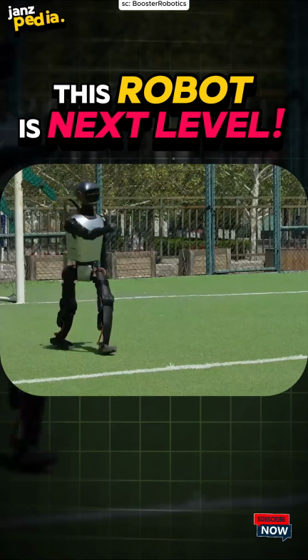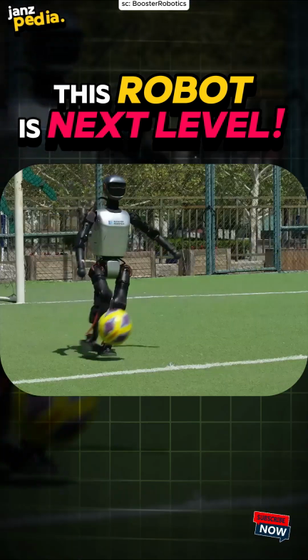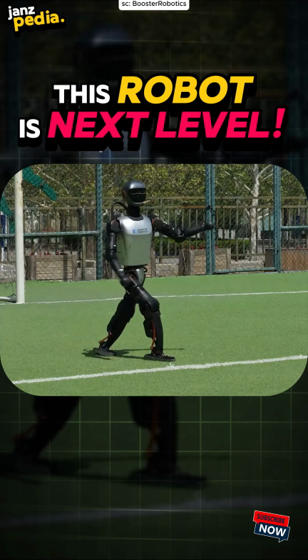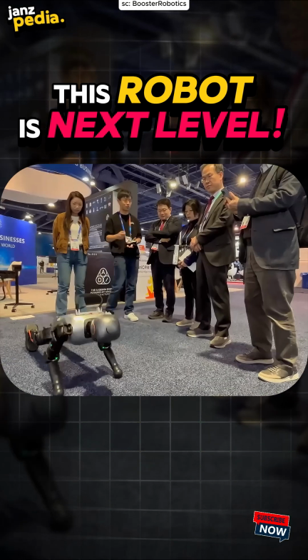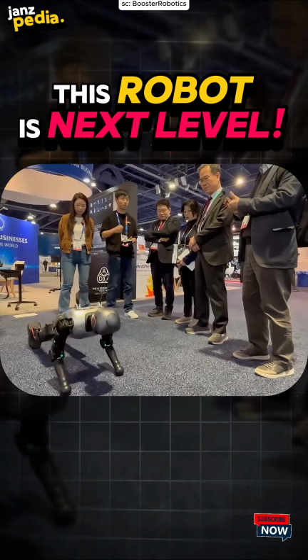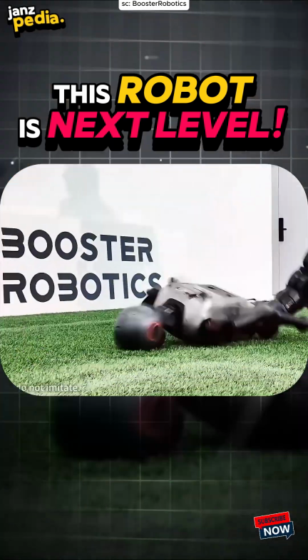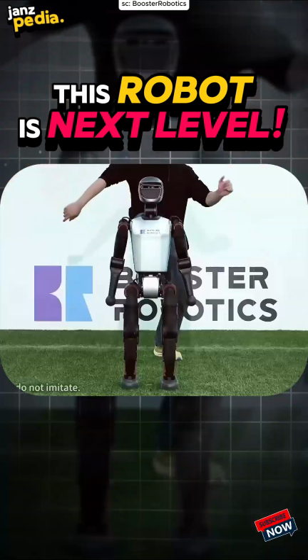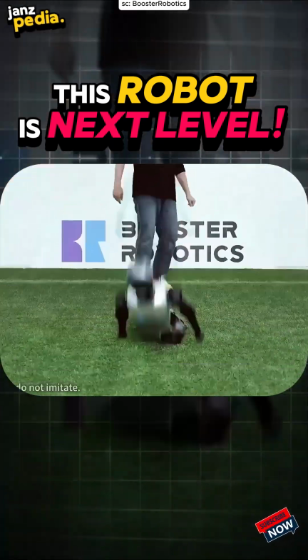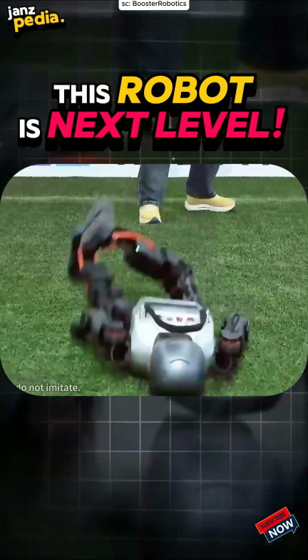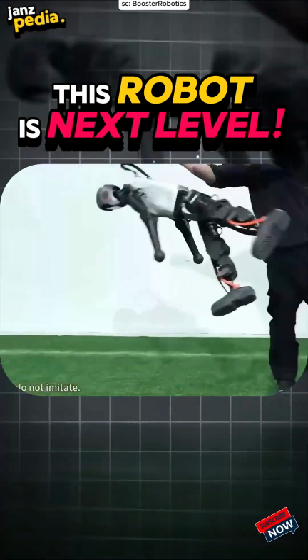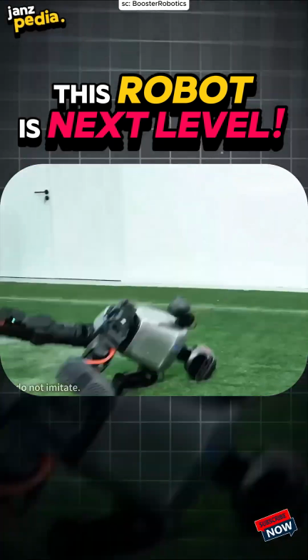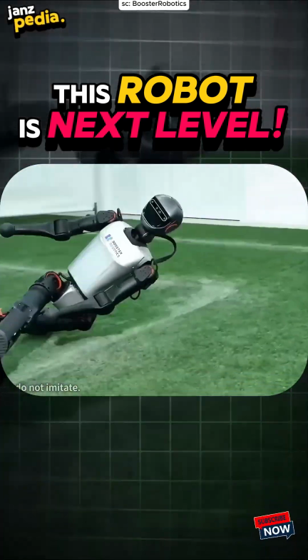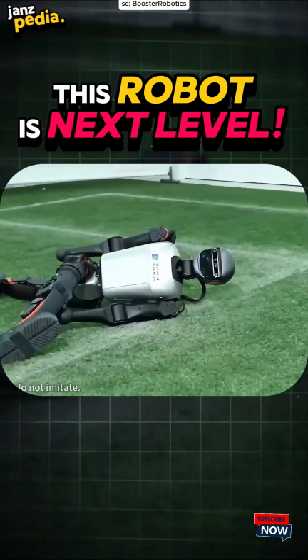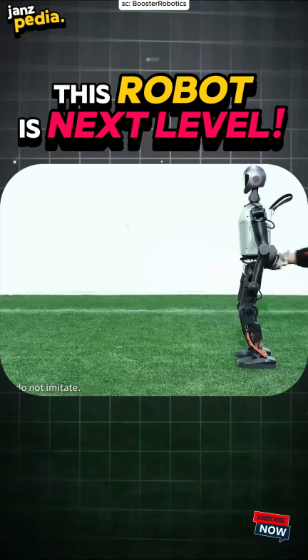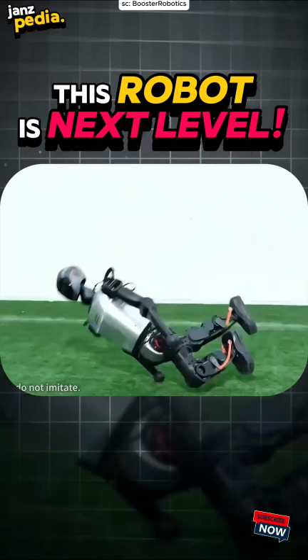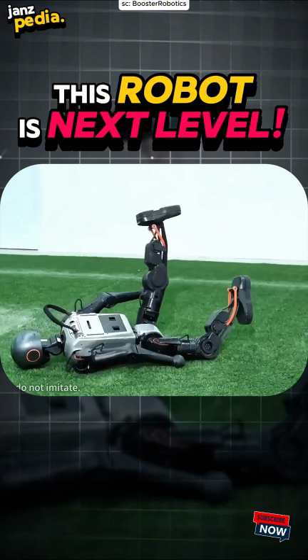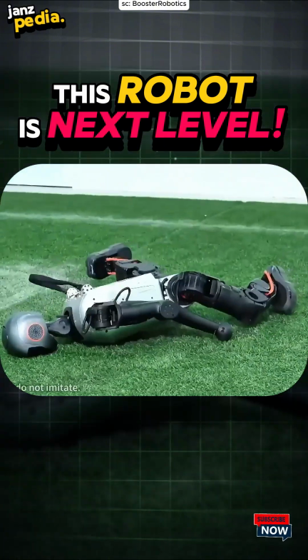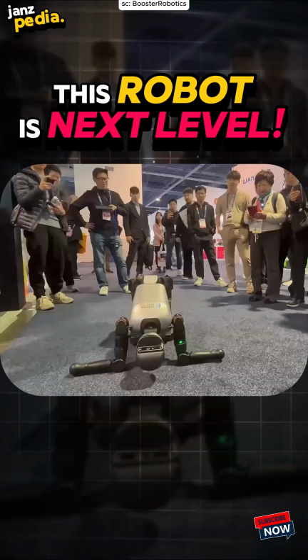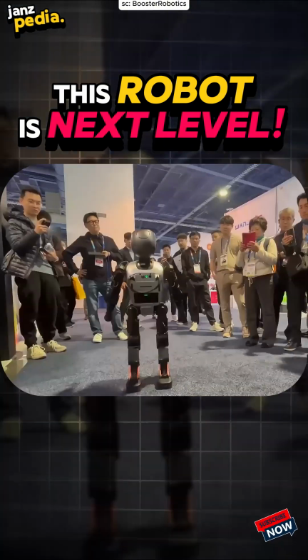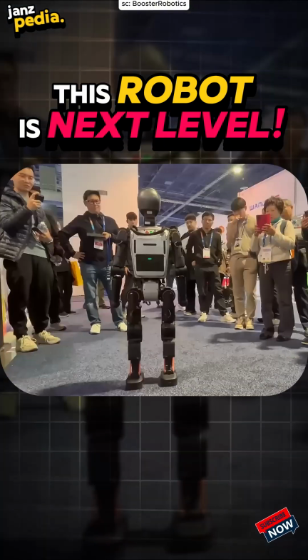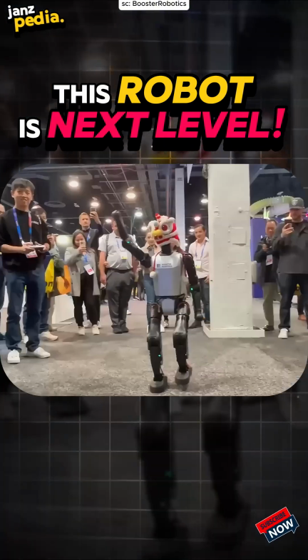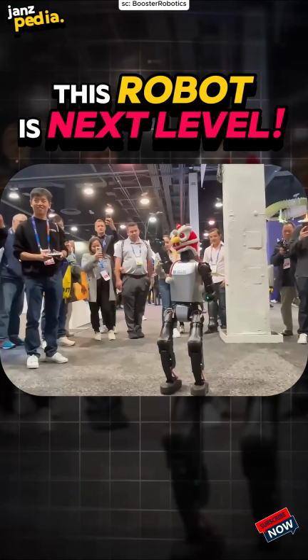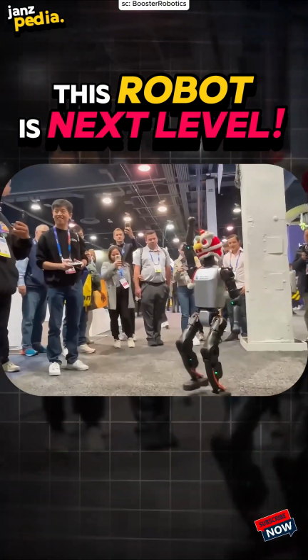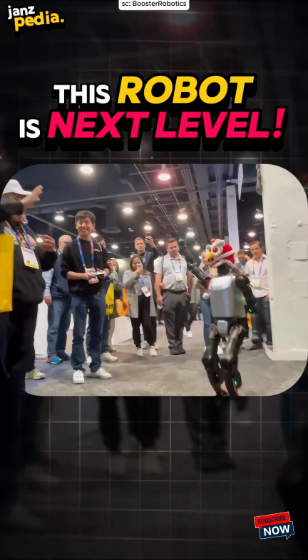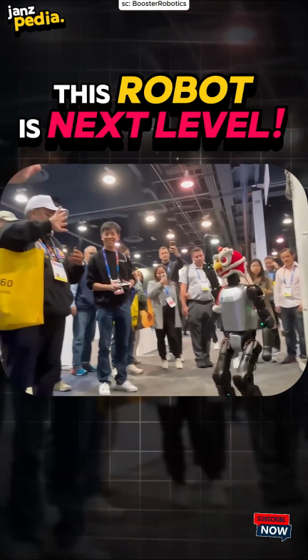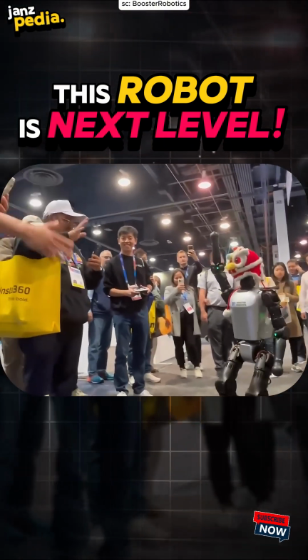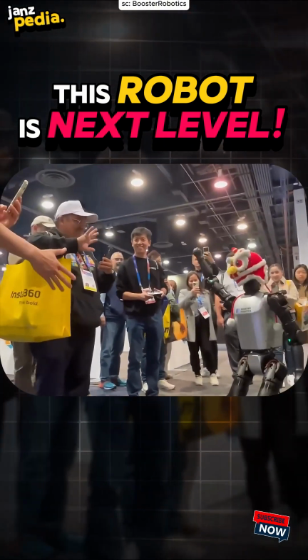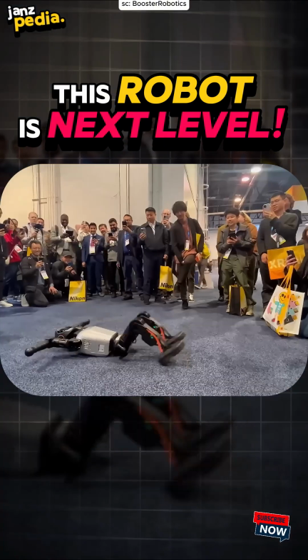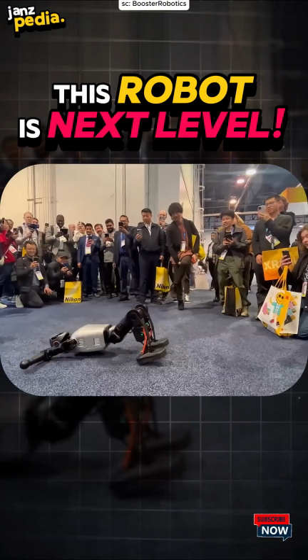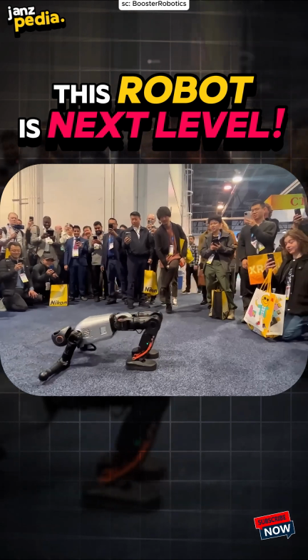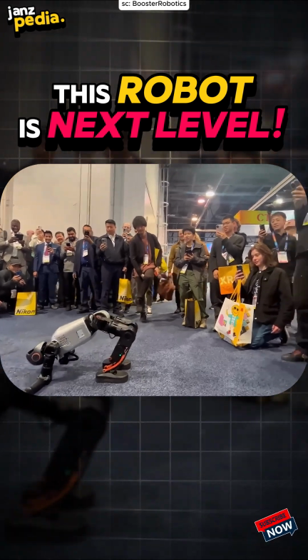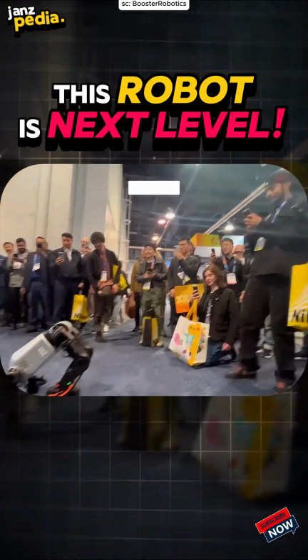Playing soccer, doing push-ups, jumping — it can handle it all. Plus, it's an open-source robot, meaning you can develop and customize it yourself. Booster T1: small in size, massive in talent.